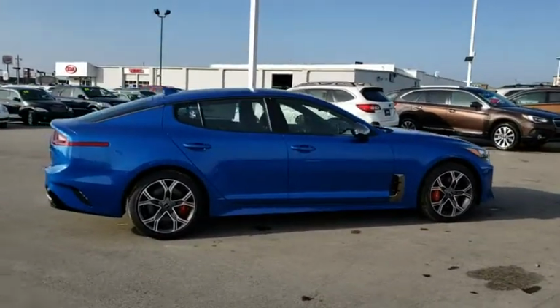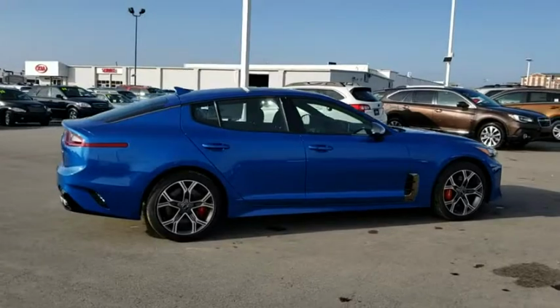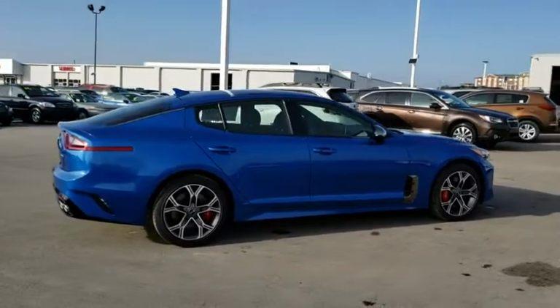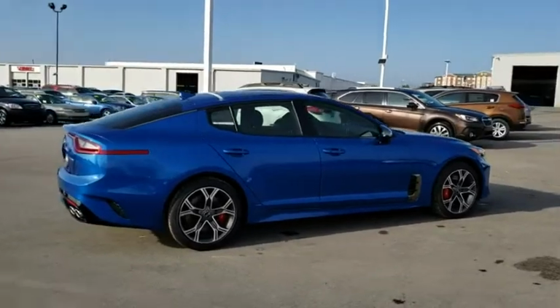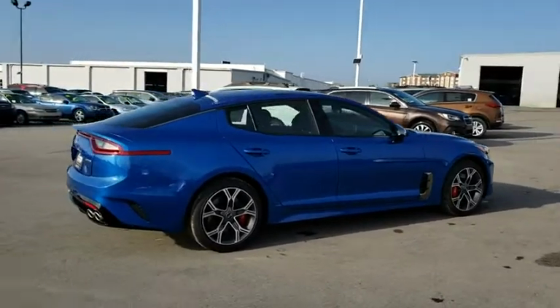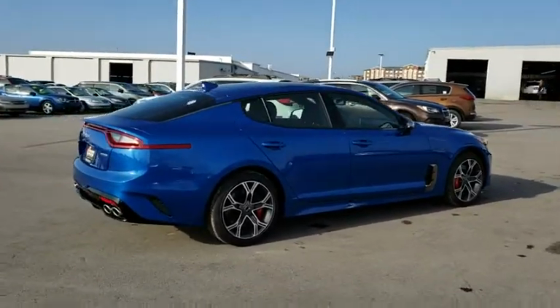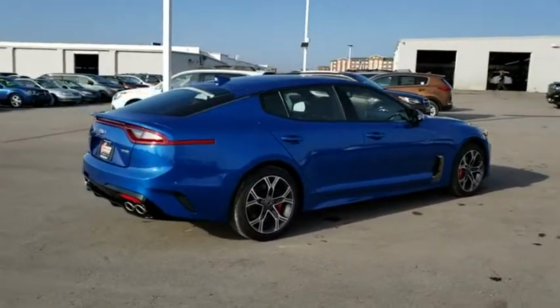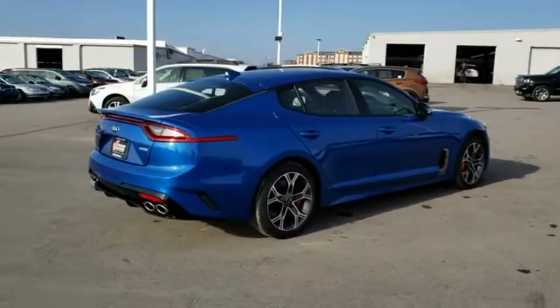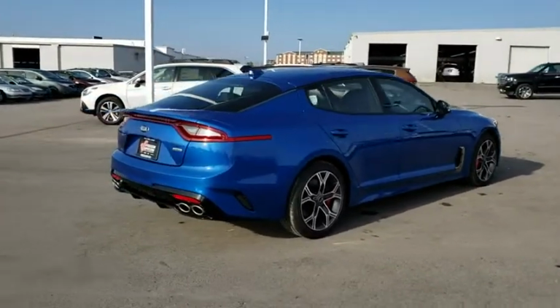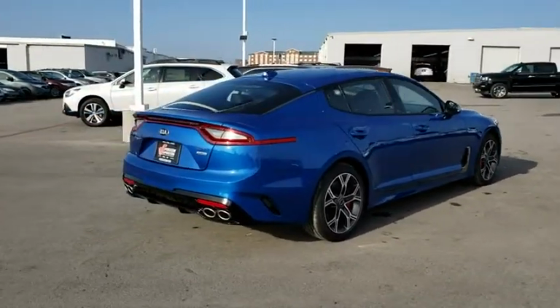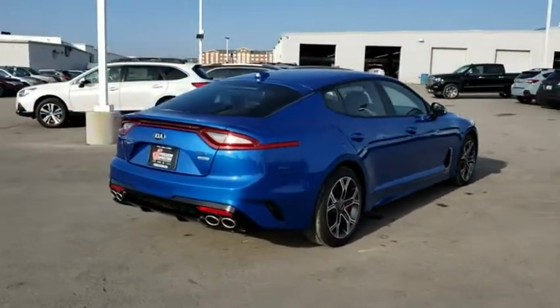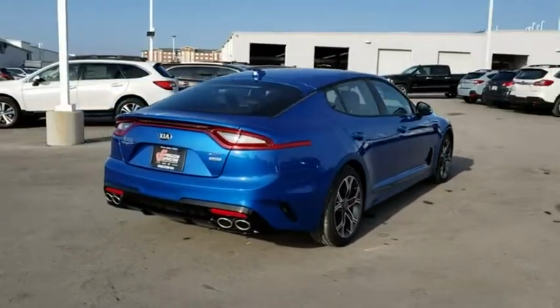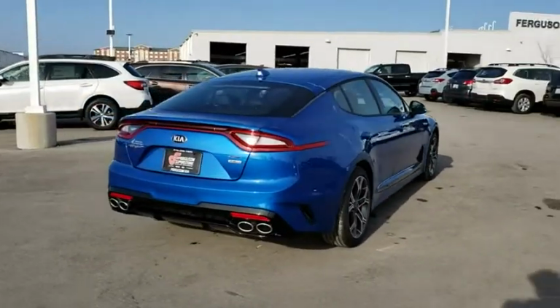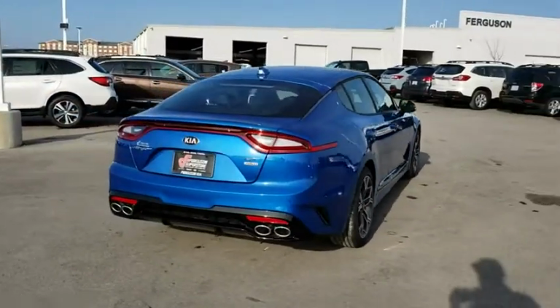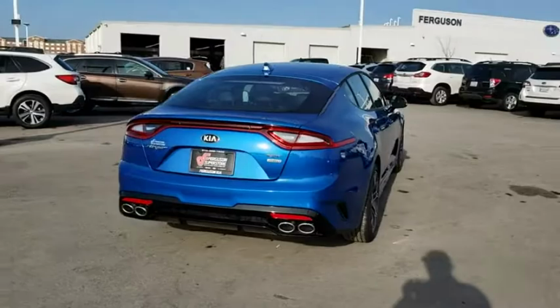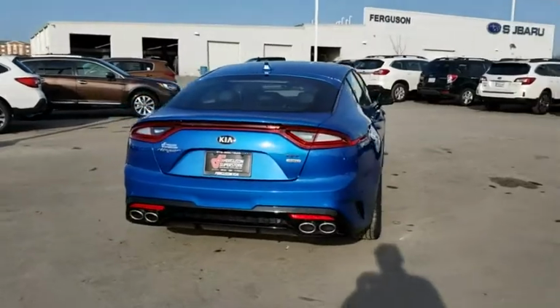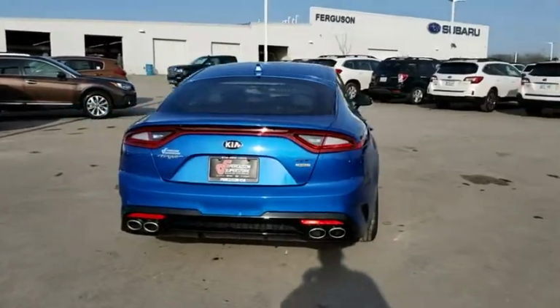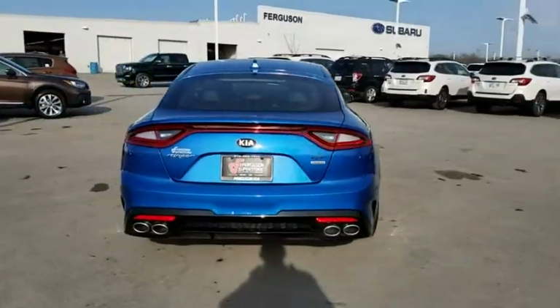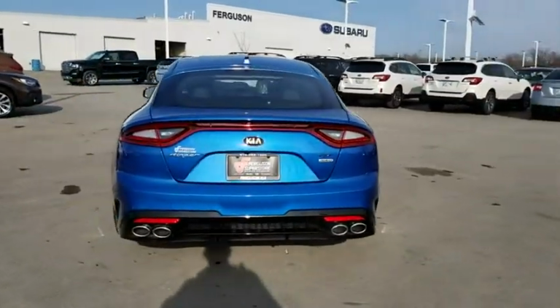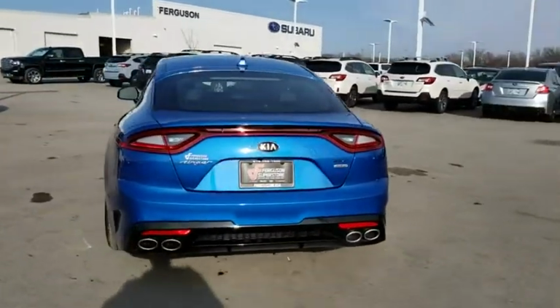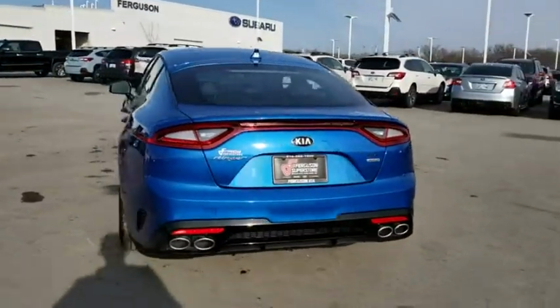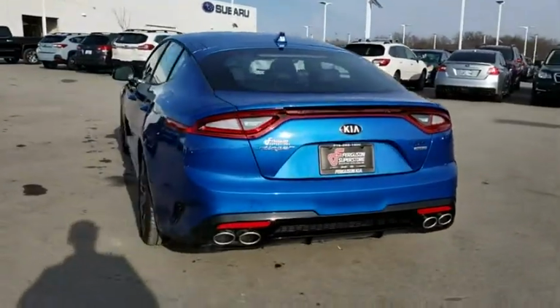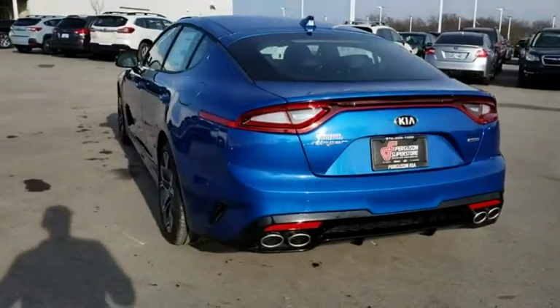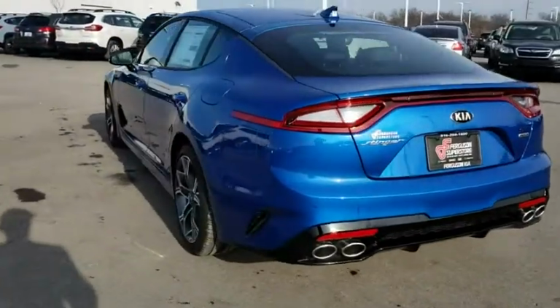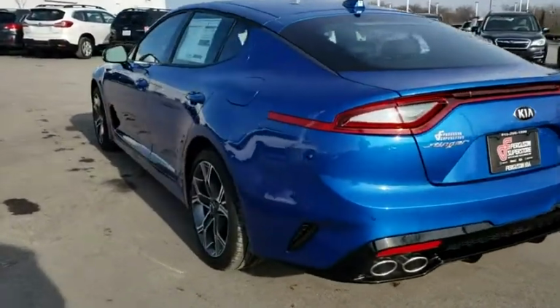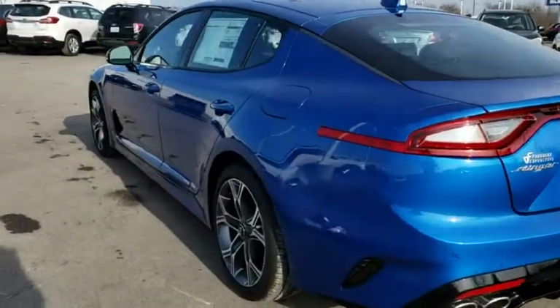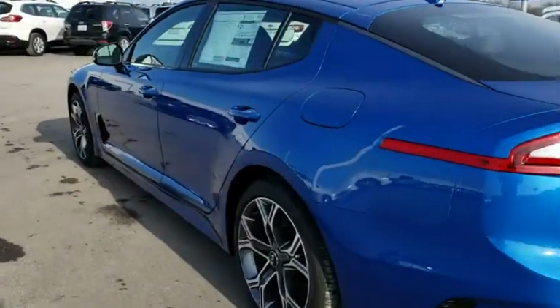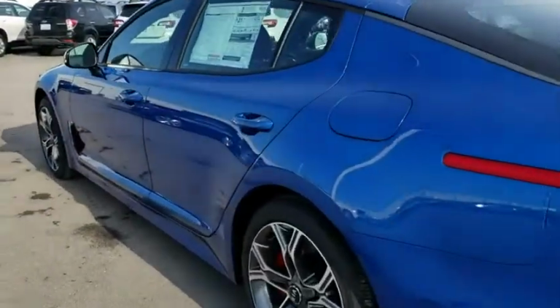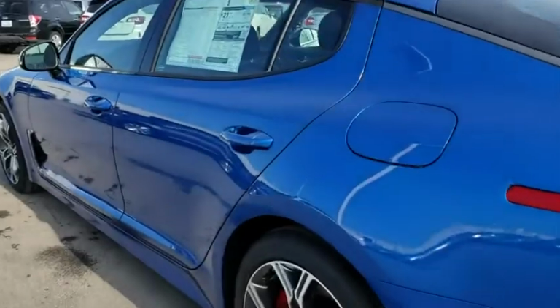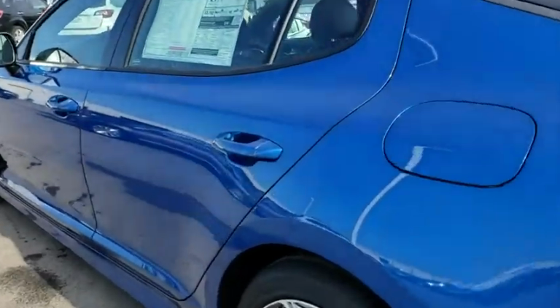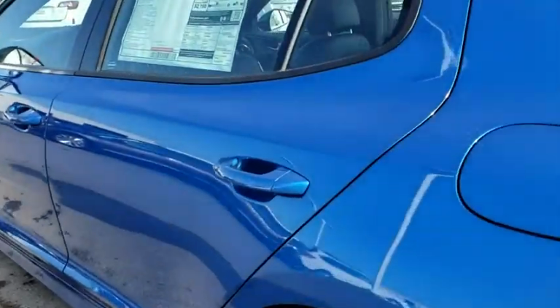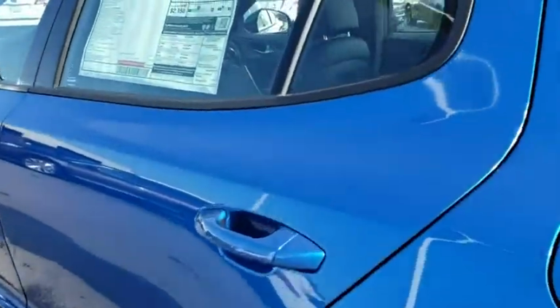All-wheel drive. Traction control. Navigation system. Stability control. Lane departure warning. Power passenger seat. Backup camera. Anti-lock braking system. Keyless entry. Steering wheel audio control.